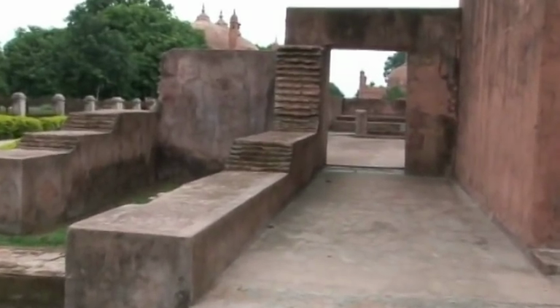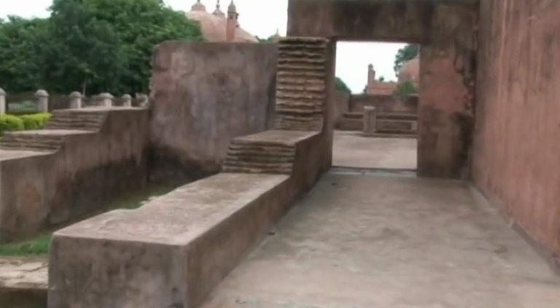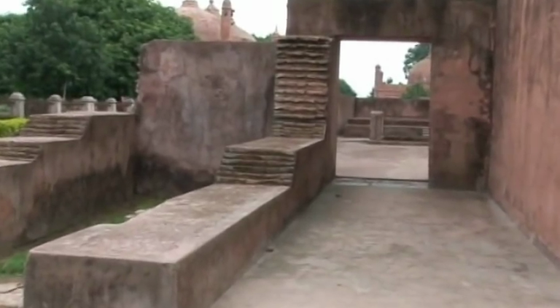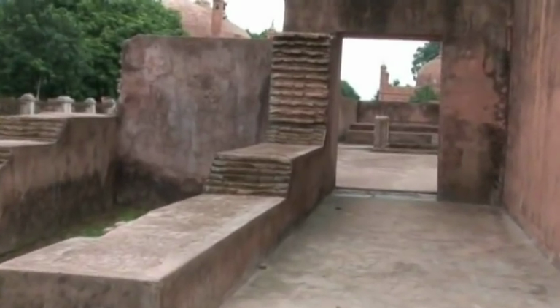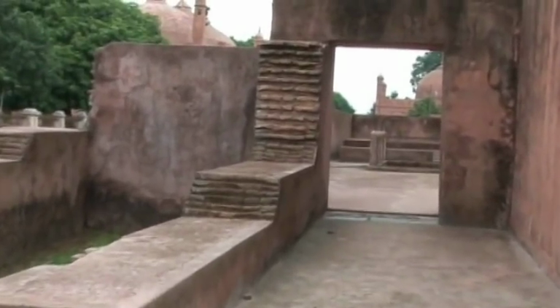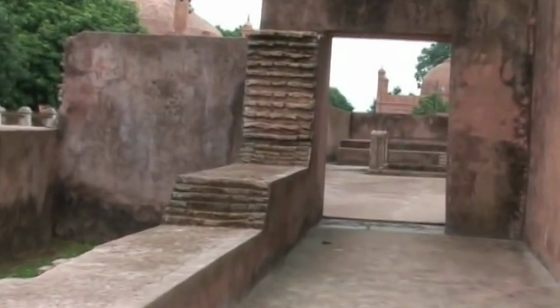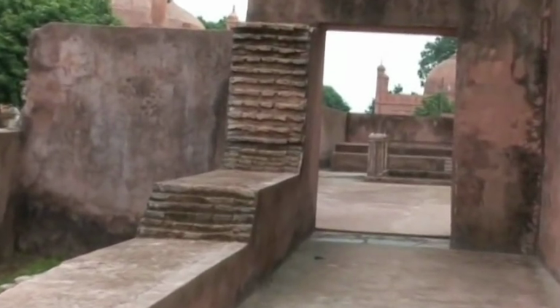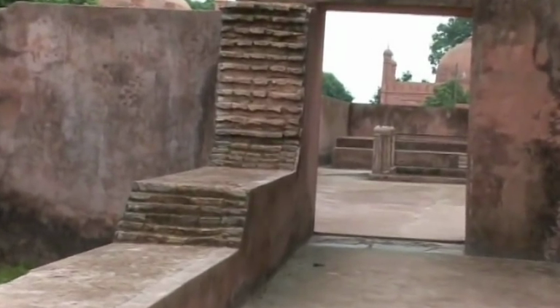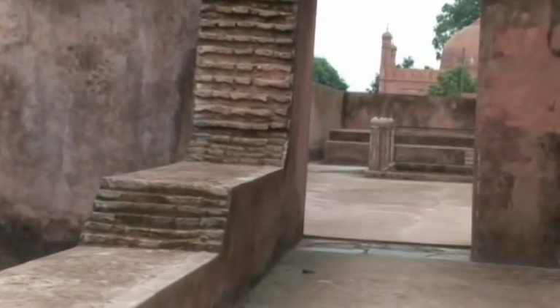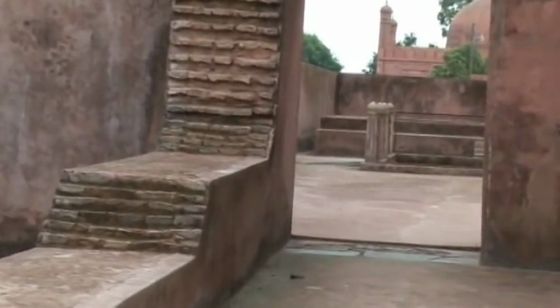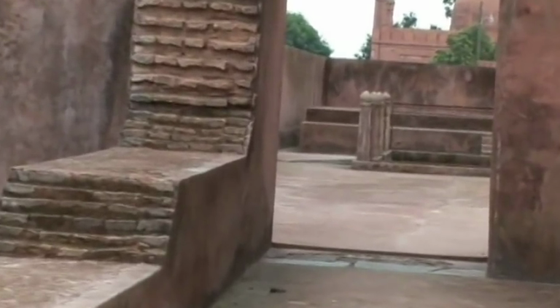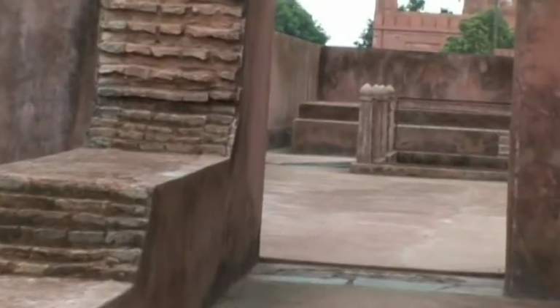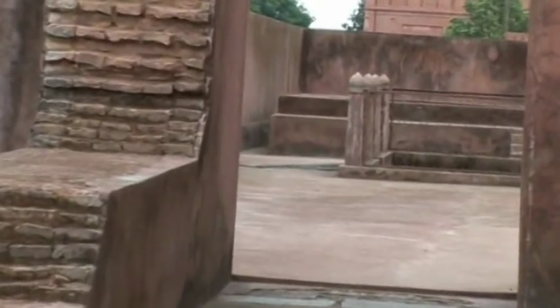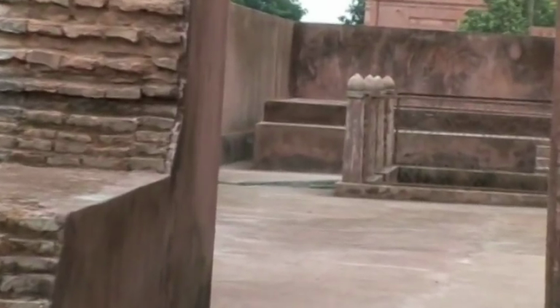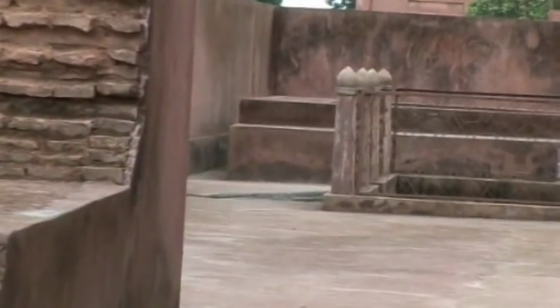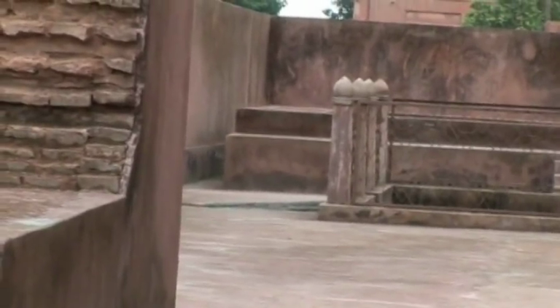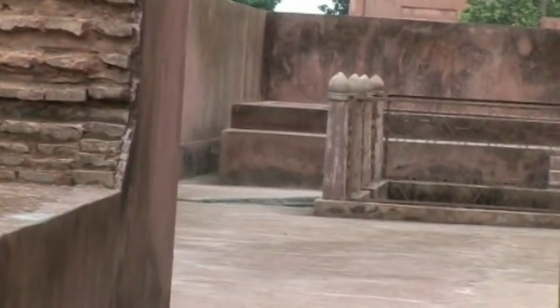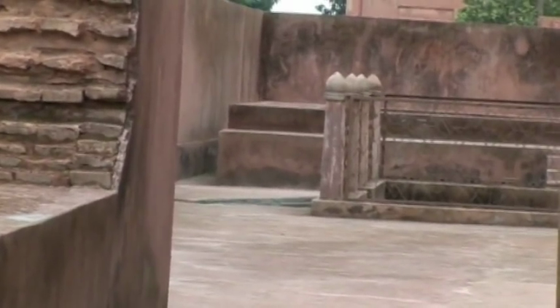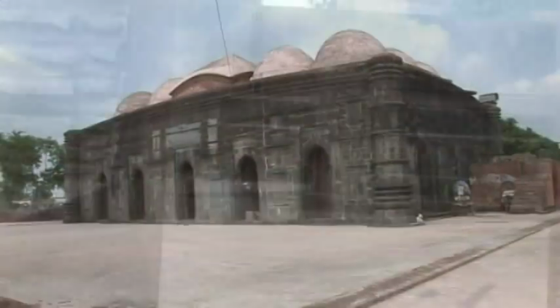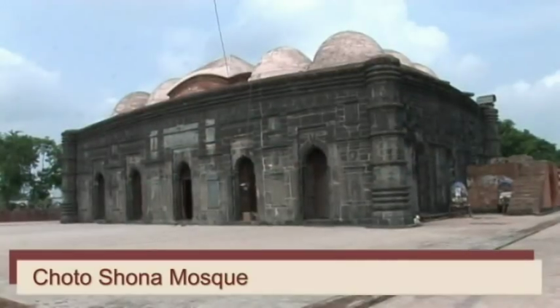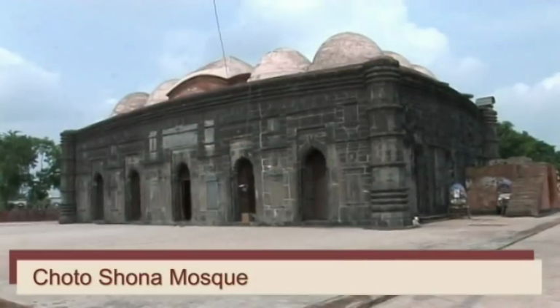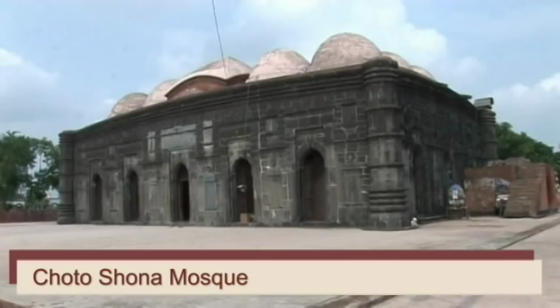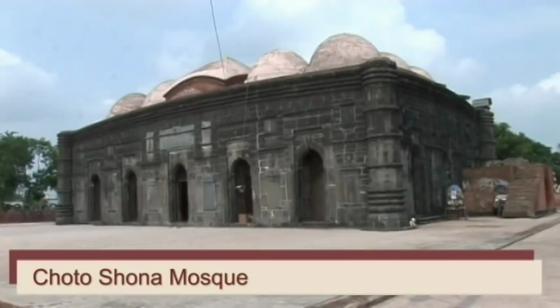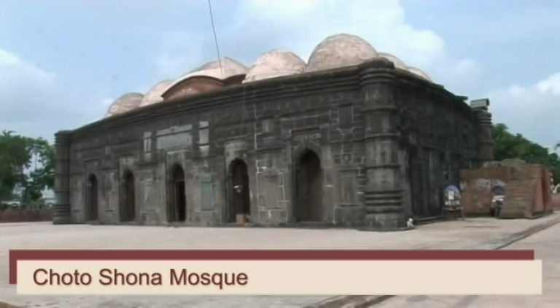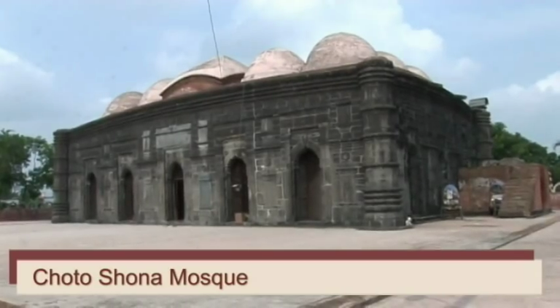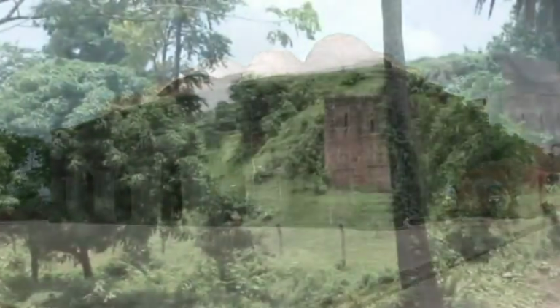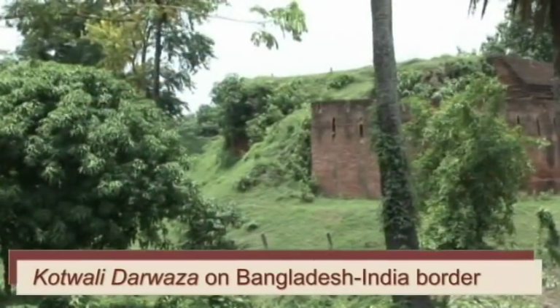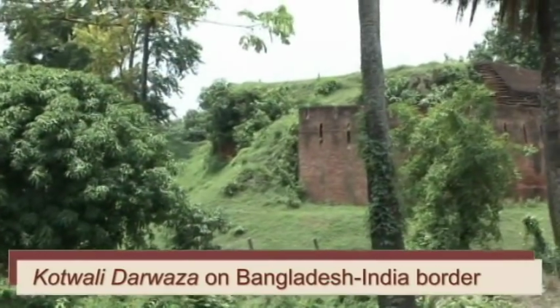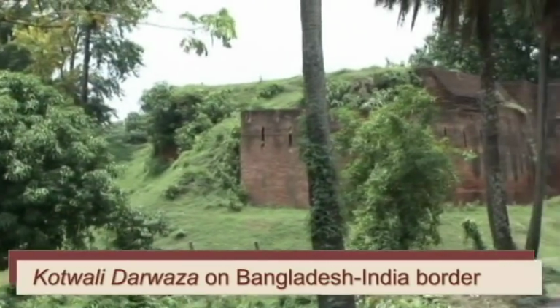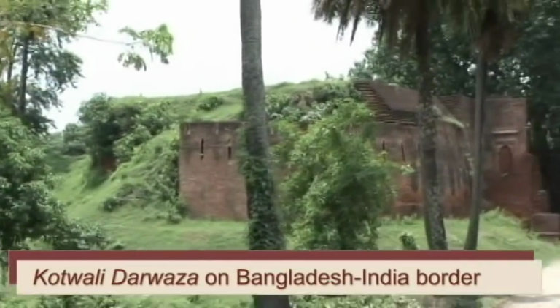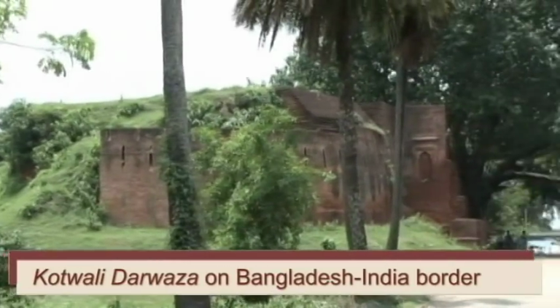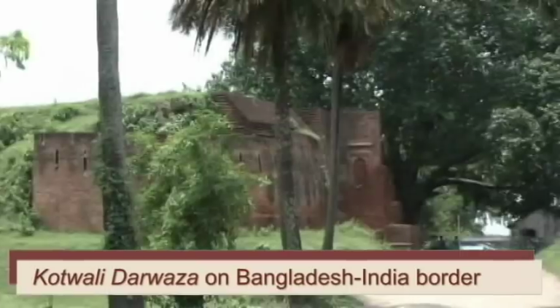Tahakhana literally means a room built below ground level for the purpose of private retreat. The Tahakhana complex is situated less than half a mile west from Chhota Shuna Mosque and two miles south from the Kotwal-e-Darwaza in Chaapainawab Ganja district.